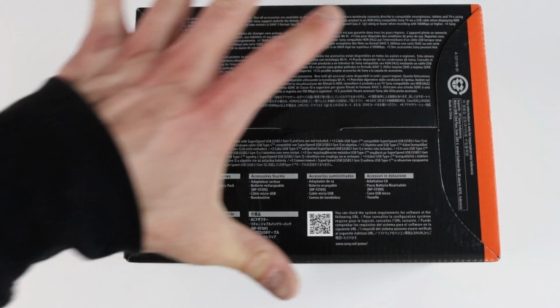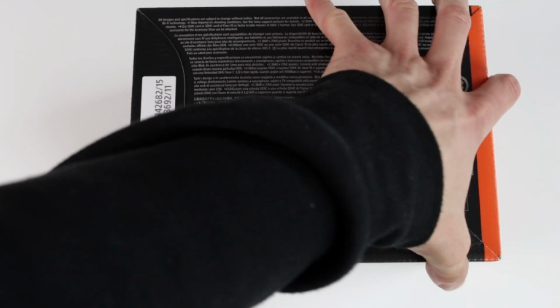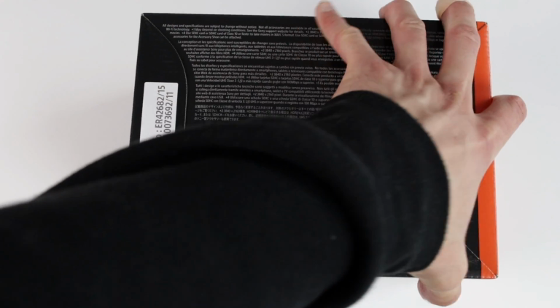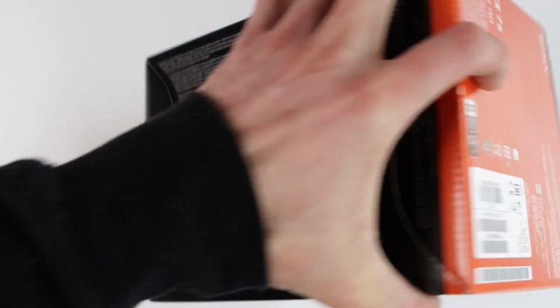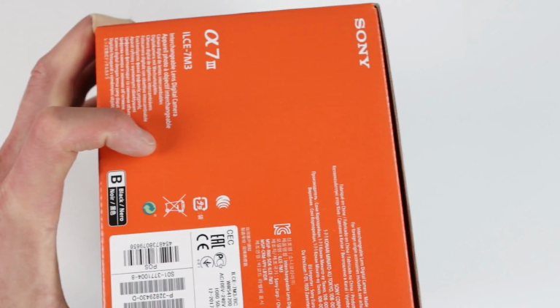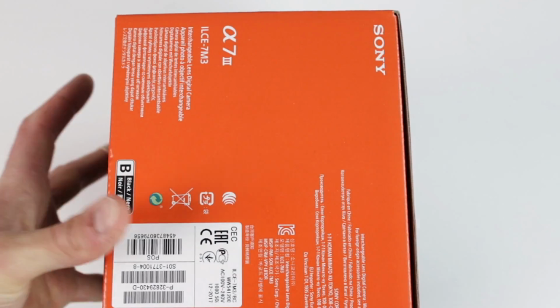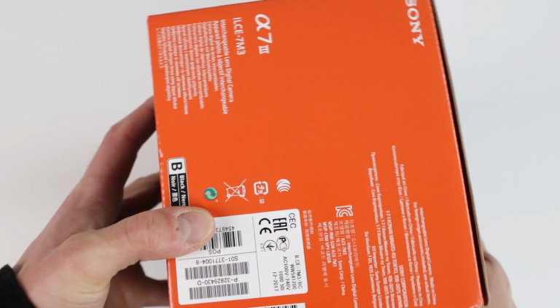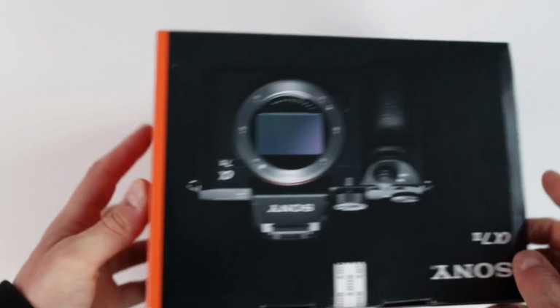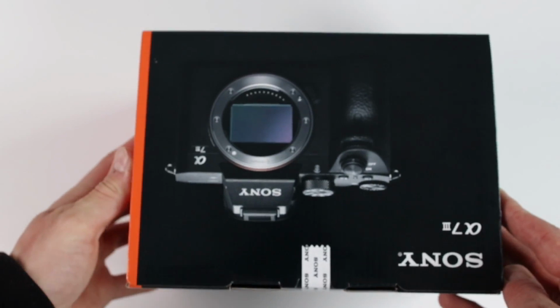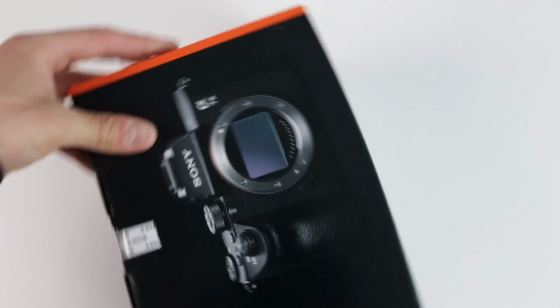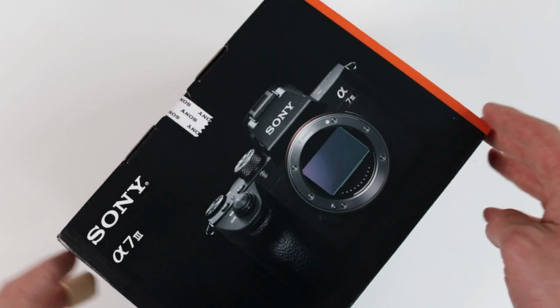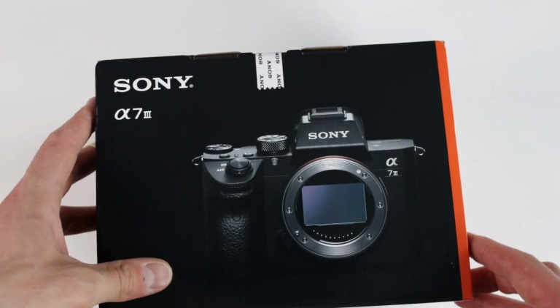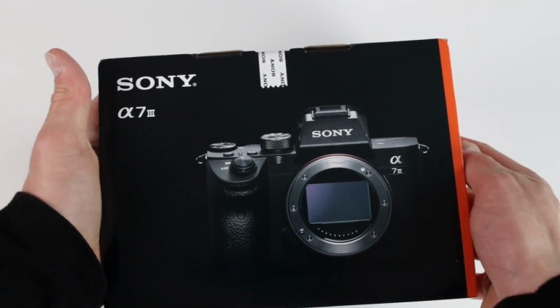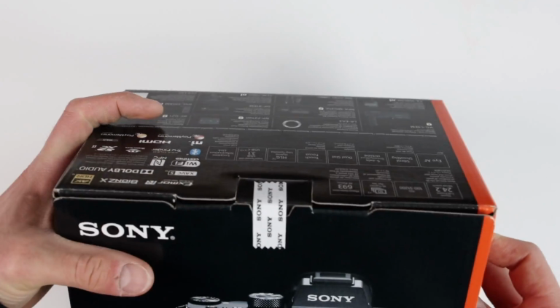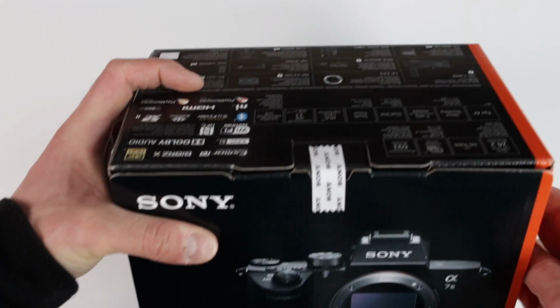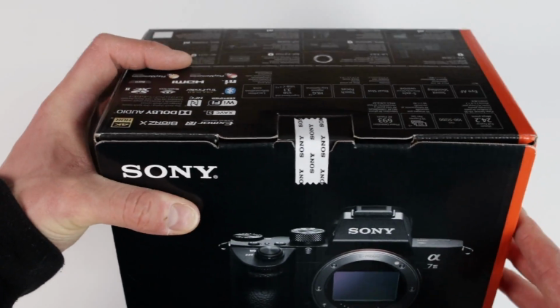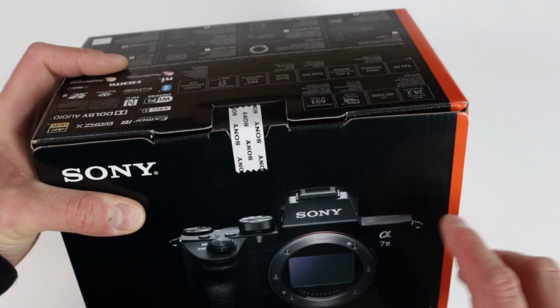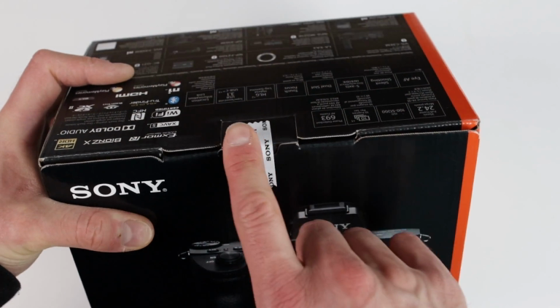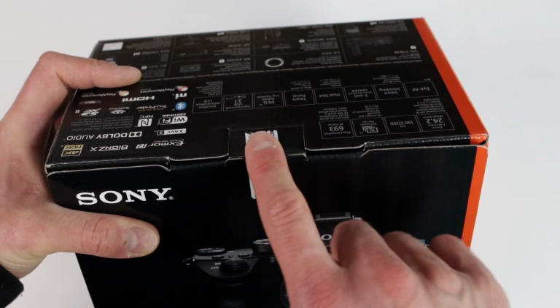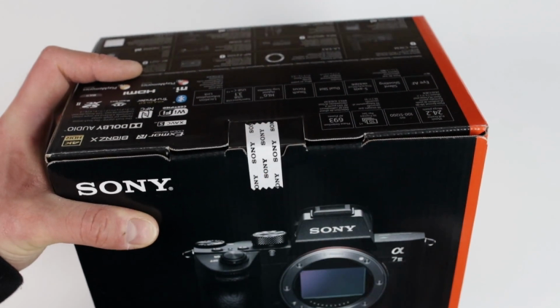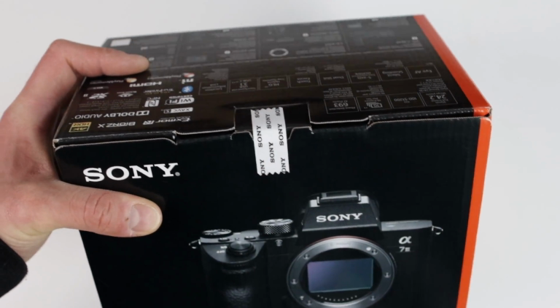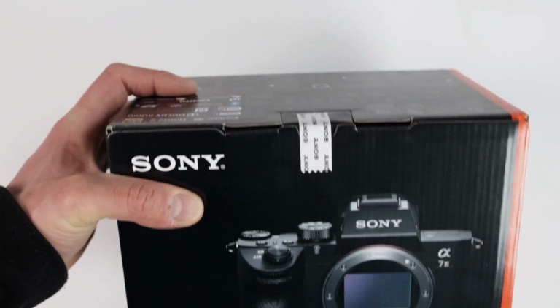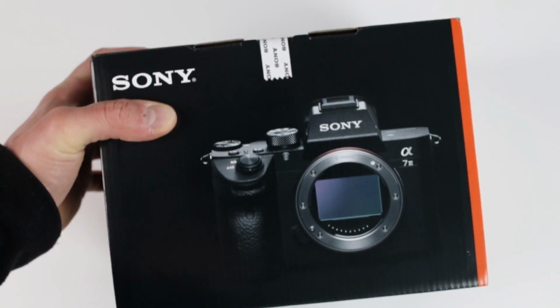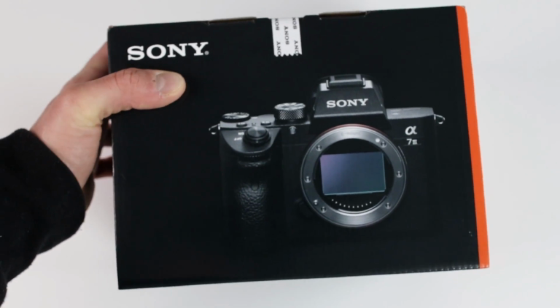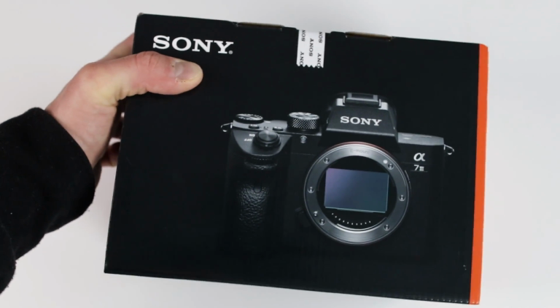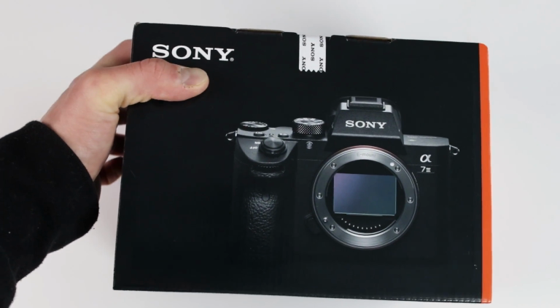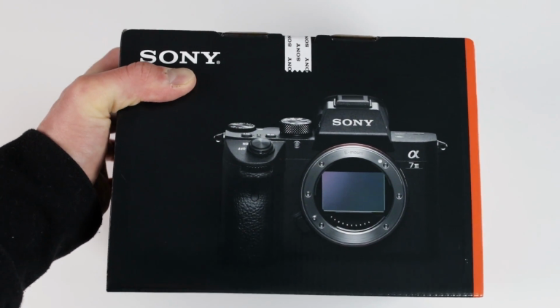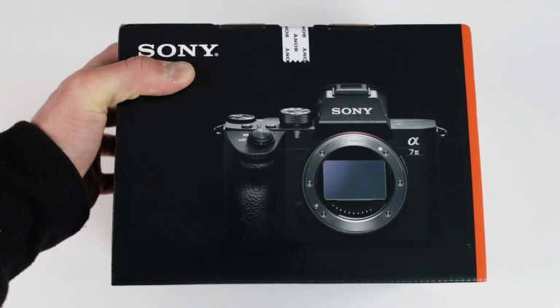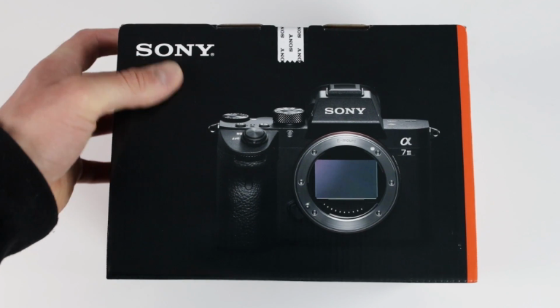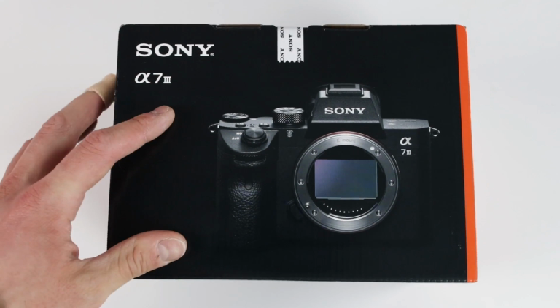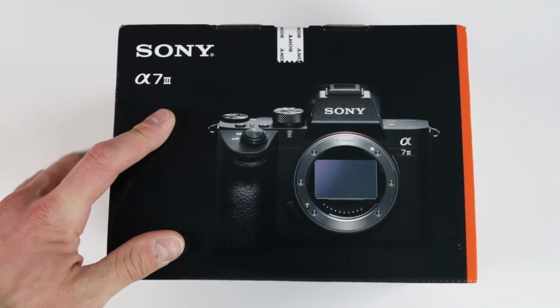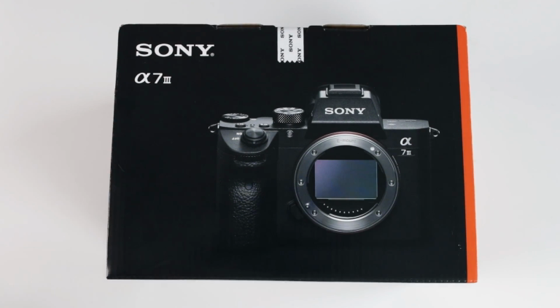This product is made in Thailand. On the top here is the seal, so it's a brand new camera. Let's have a look at what's inside that box.